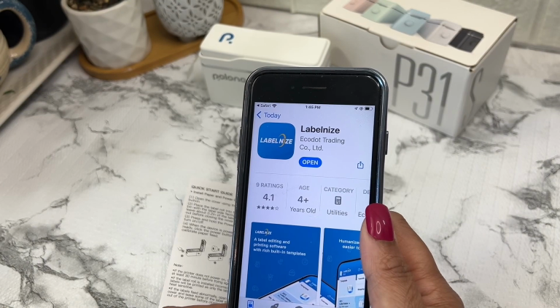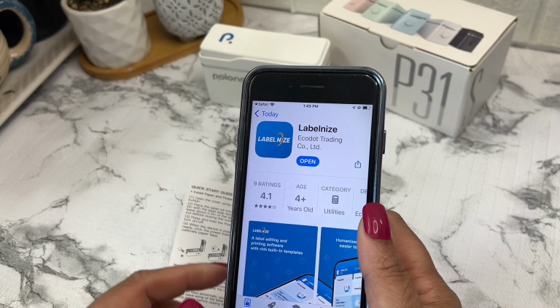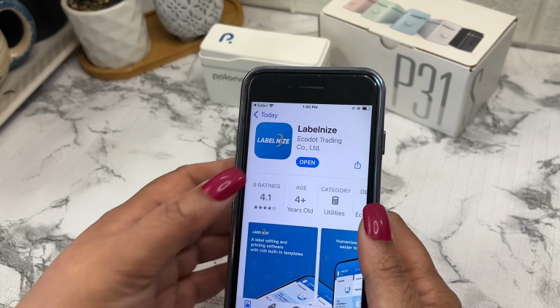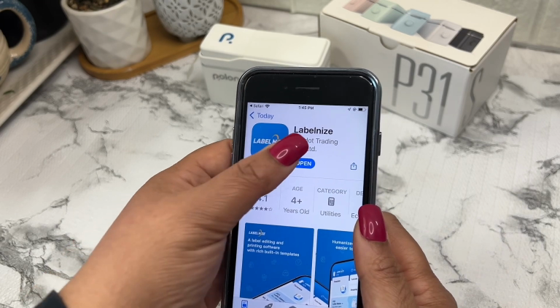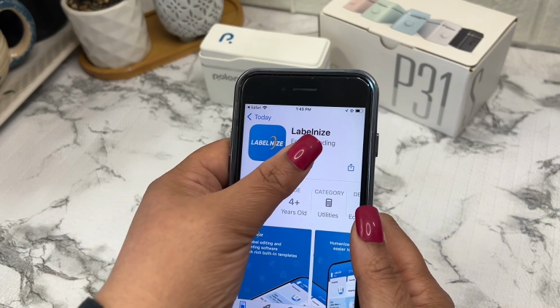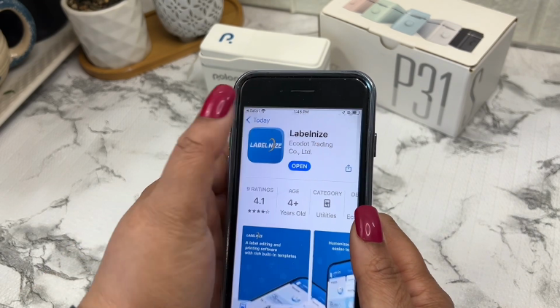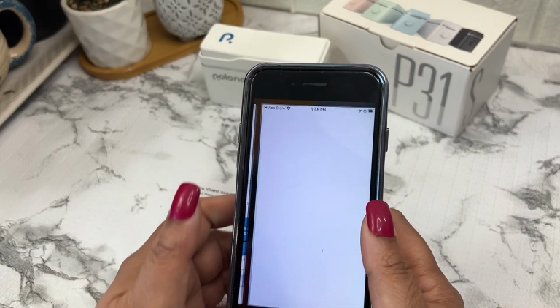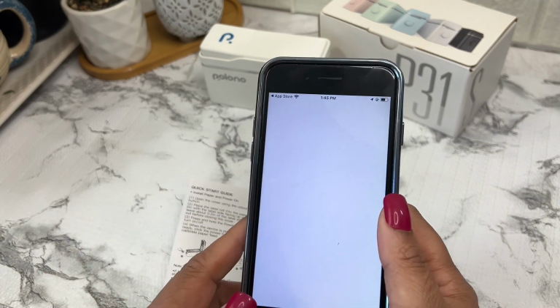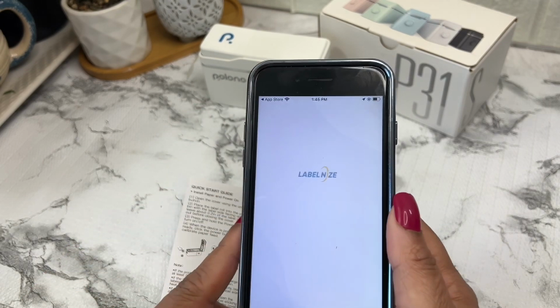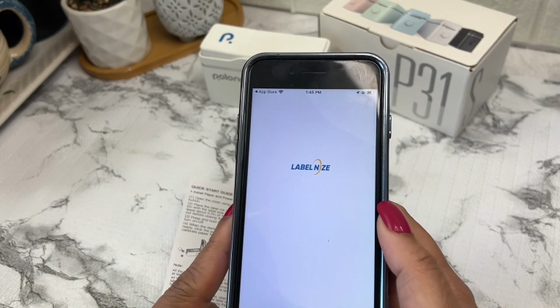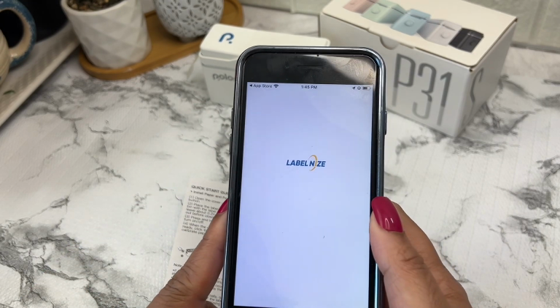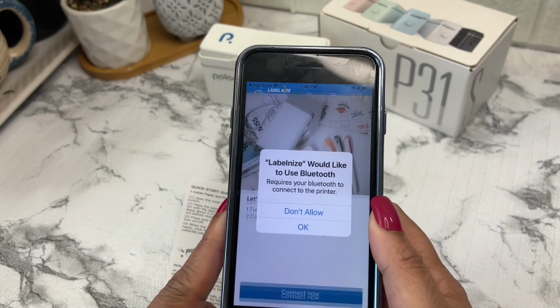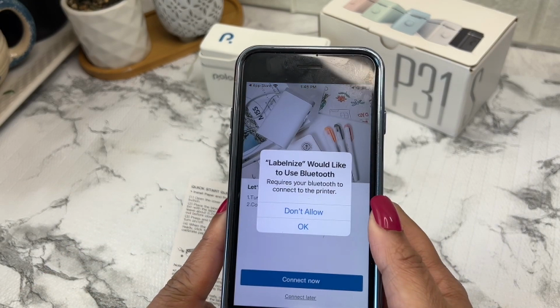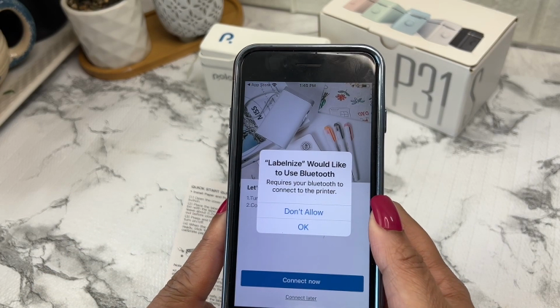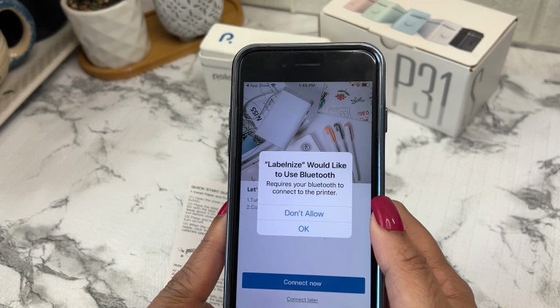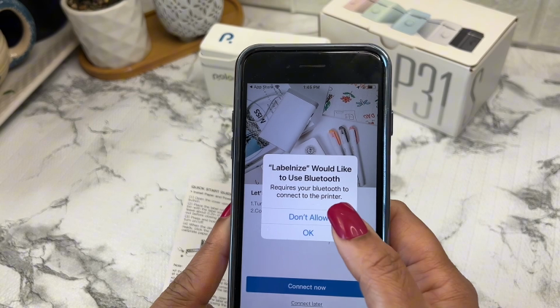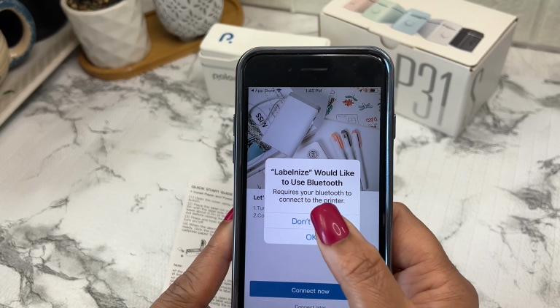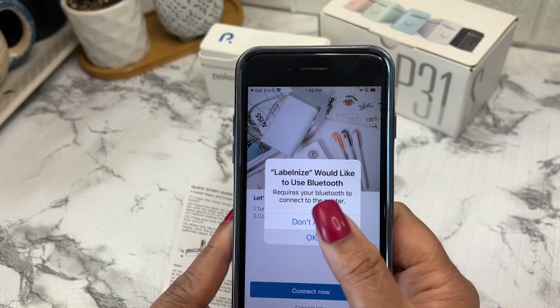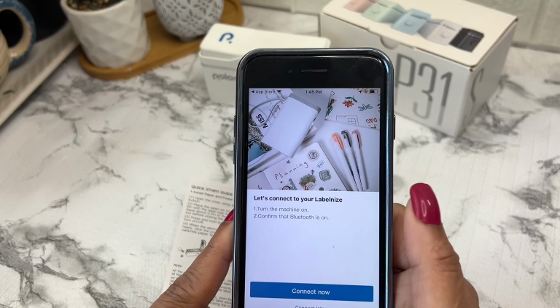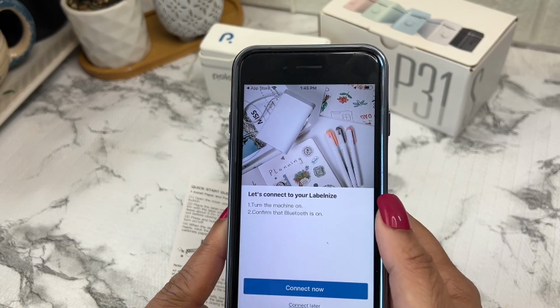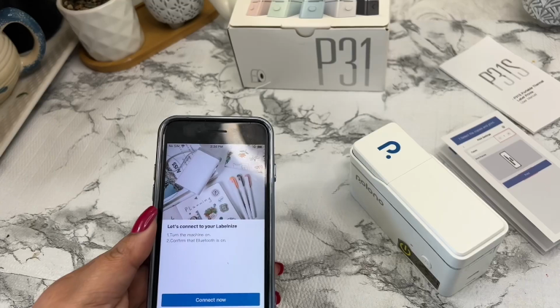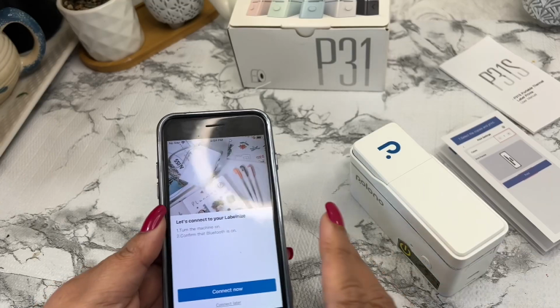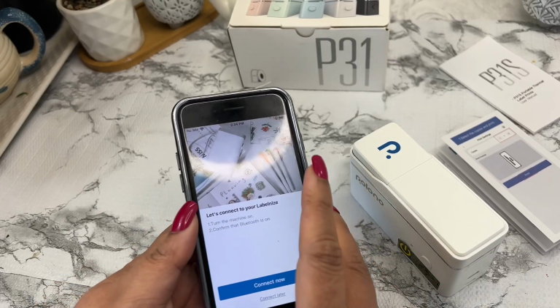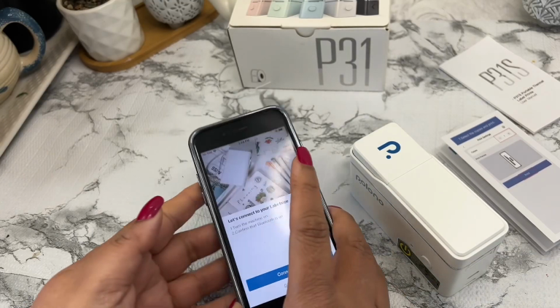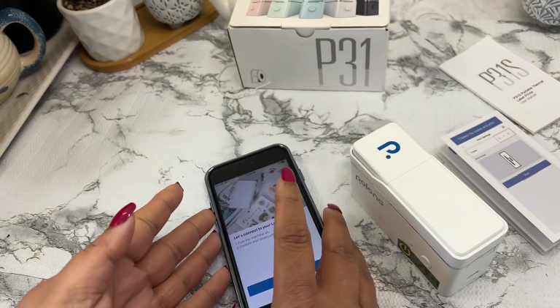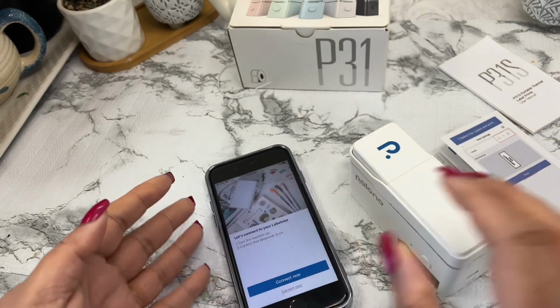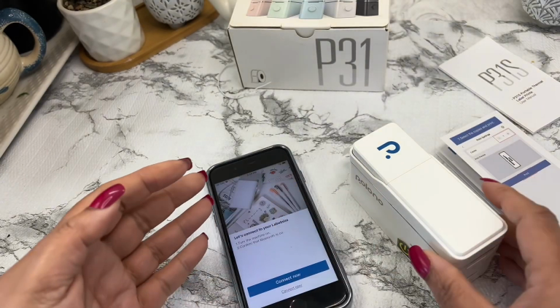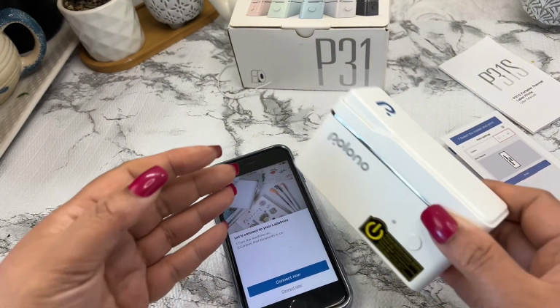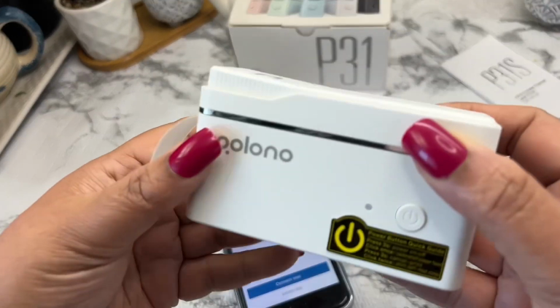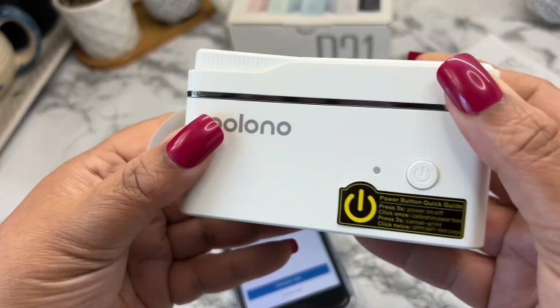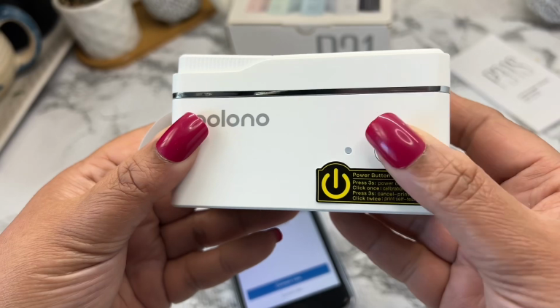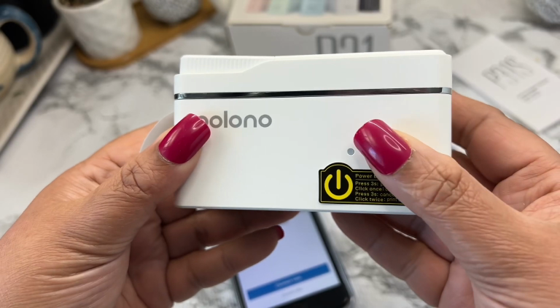The app is super user-friendly and offers multiple templates for different labeling needs. Whether you're organizing your pantry, office supplies, or crafting materials, there's a template for every occasion.